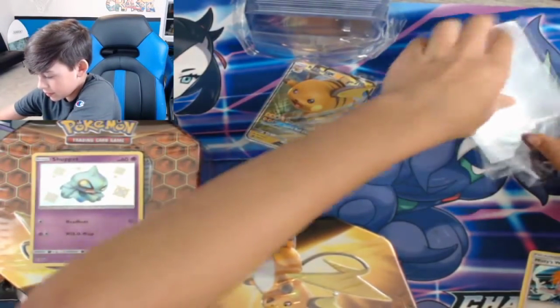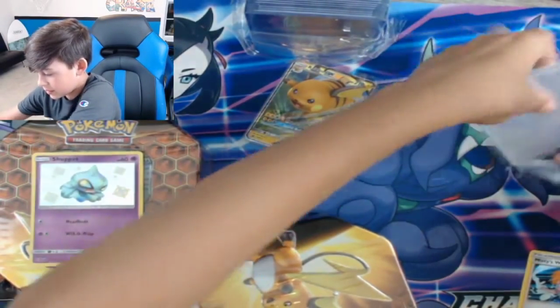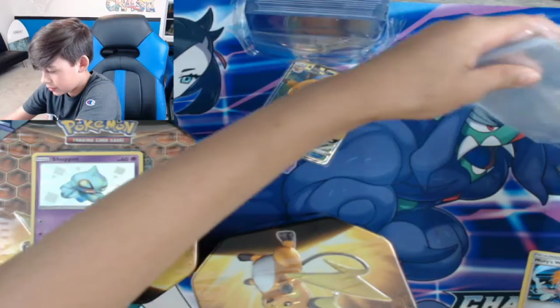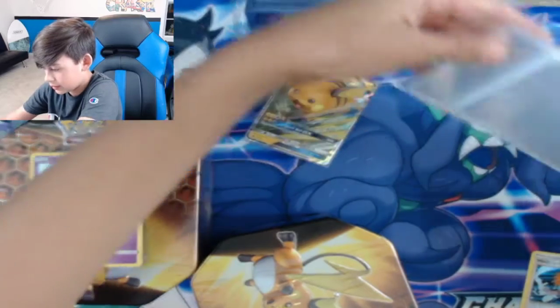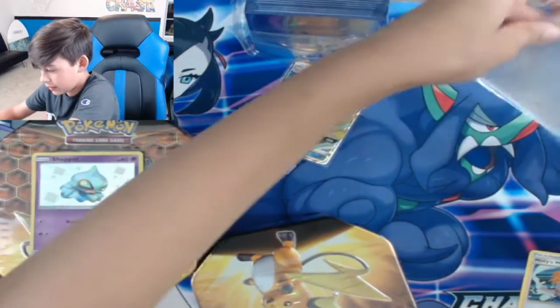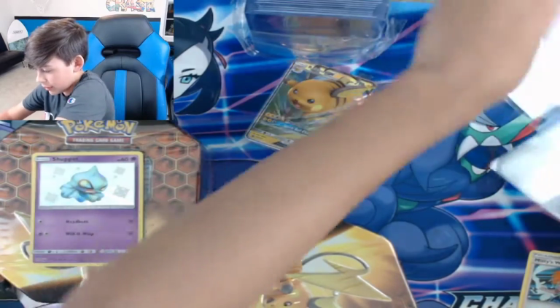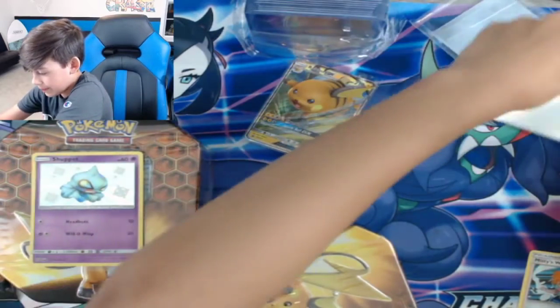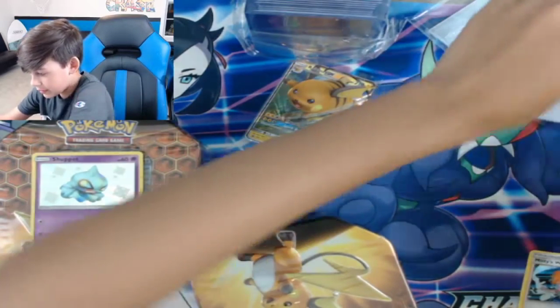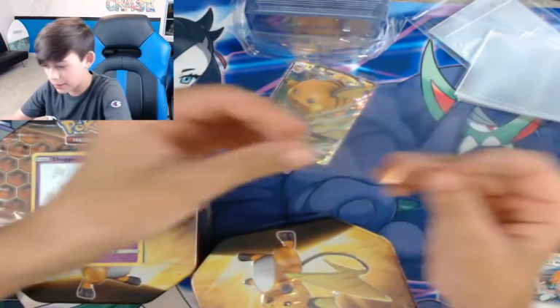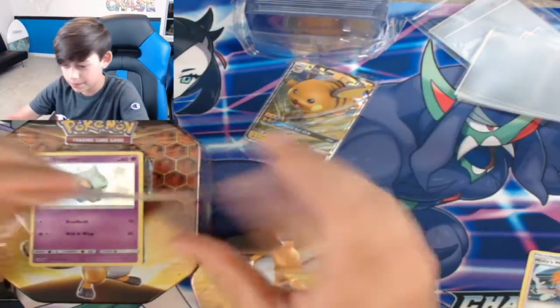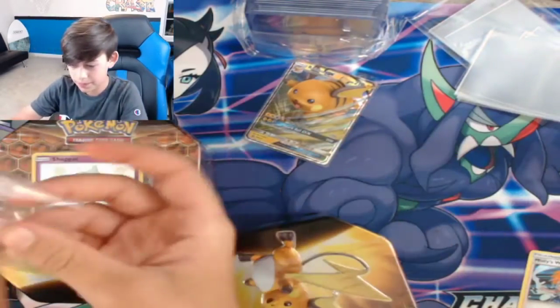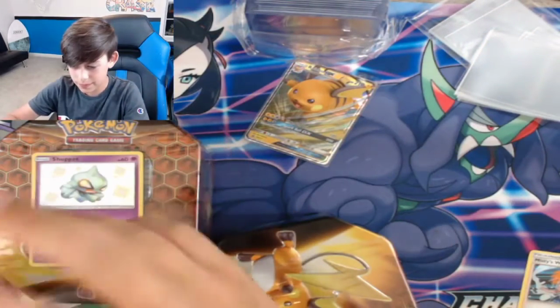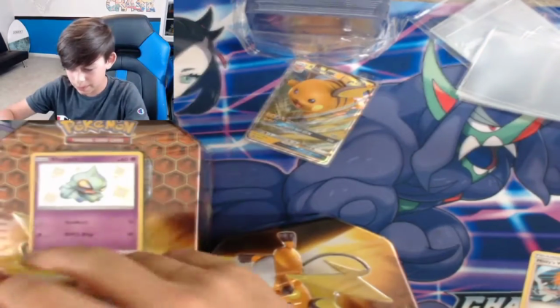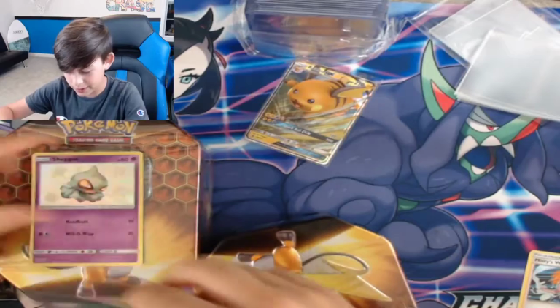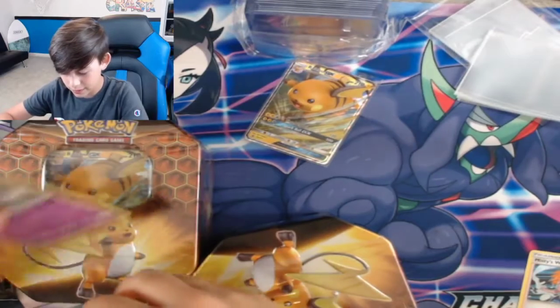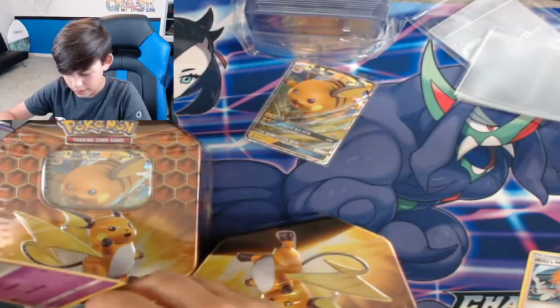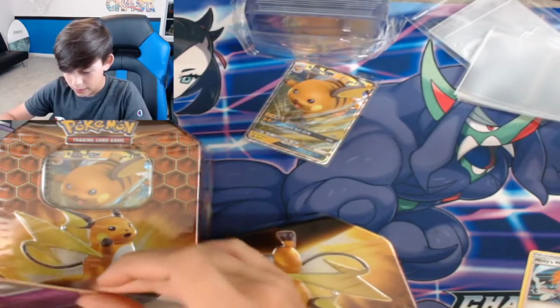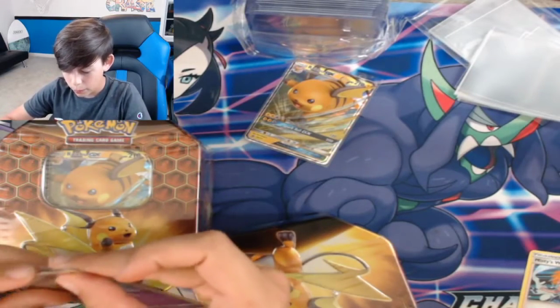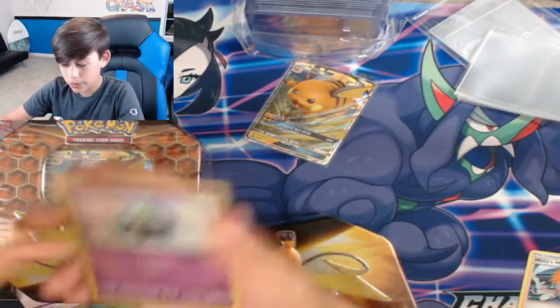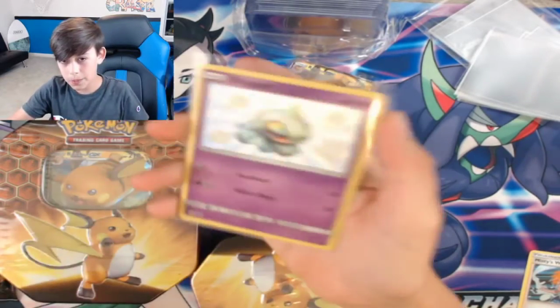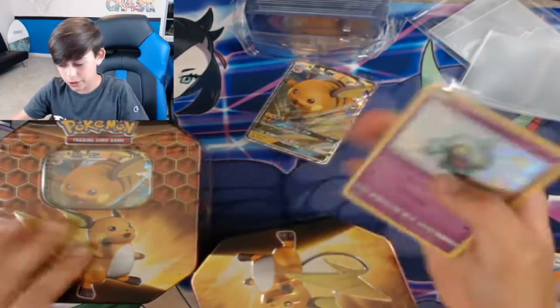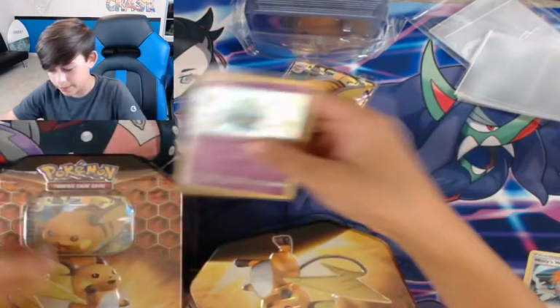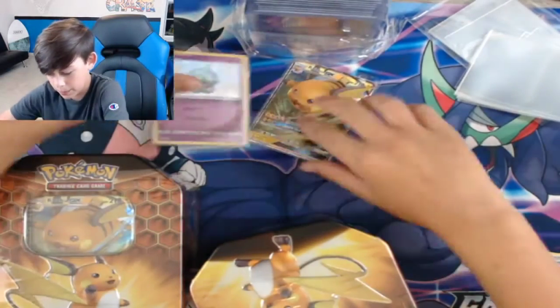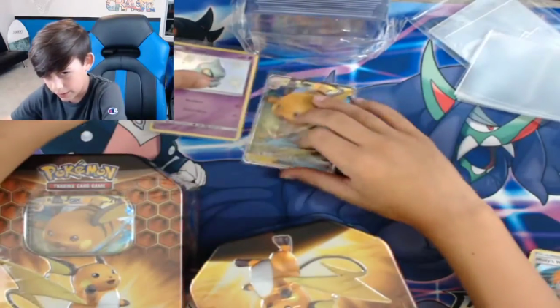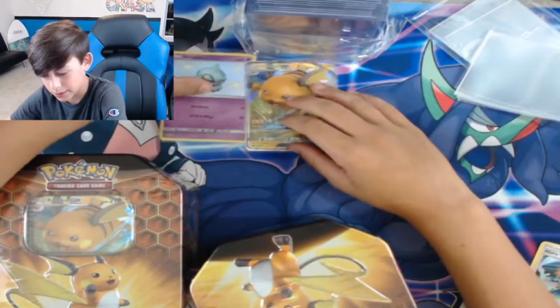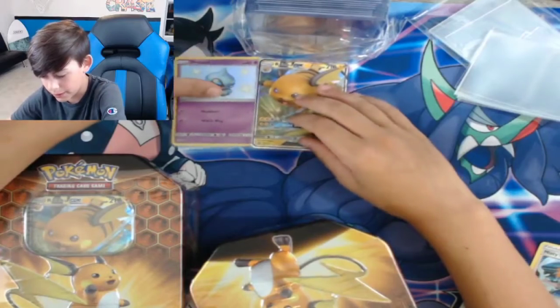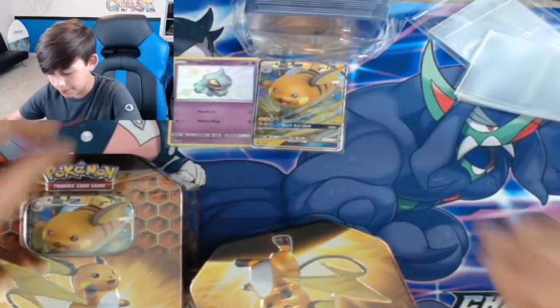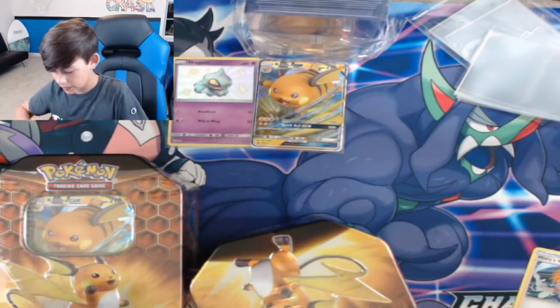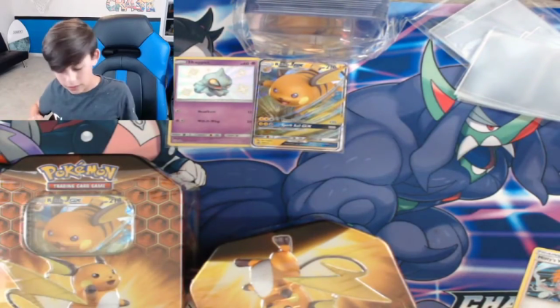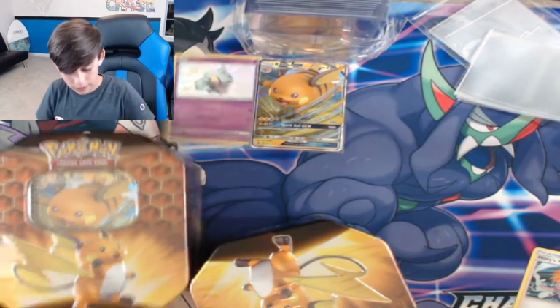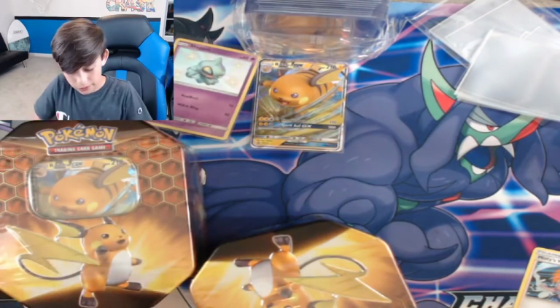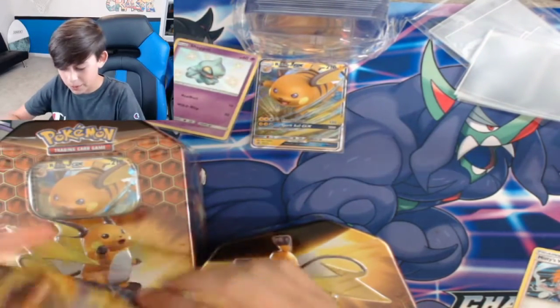I'm gonna take these out so I don't have a hard time. Shuppet shiny — I'm gonna put that right next to the Raichu.